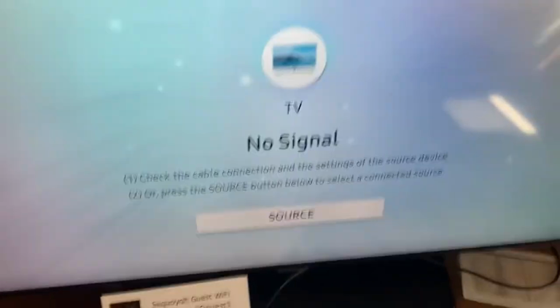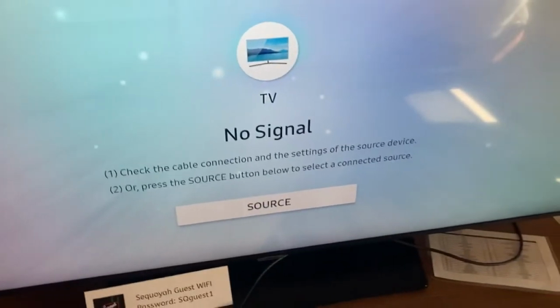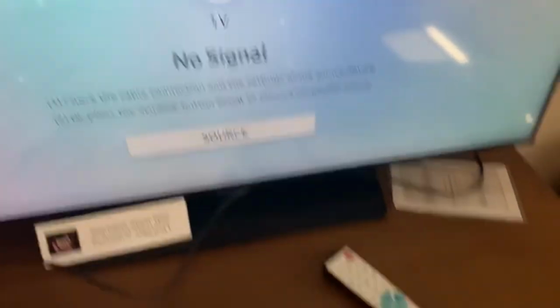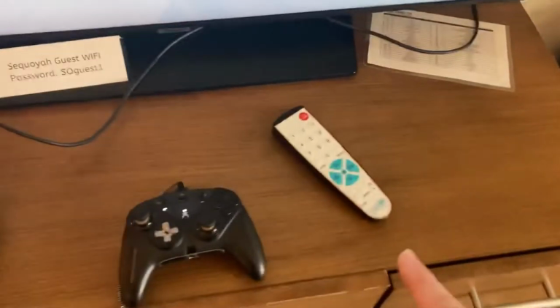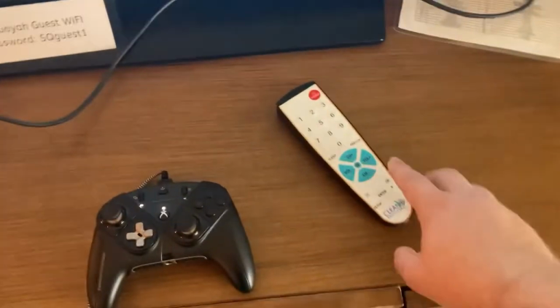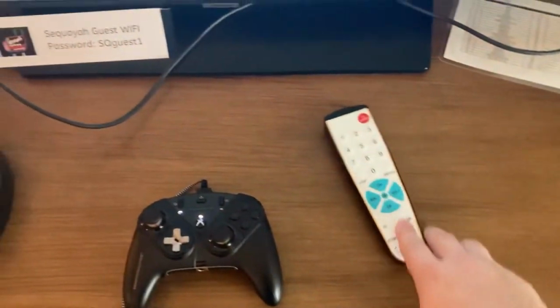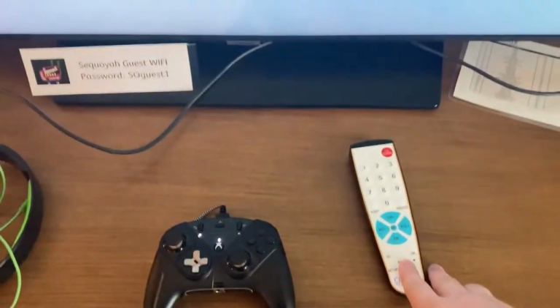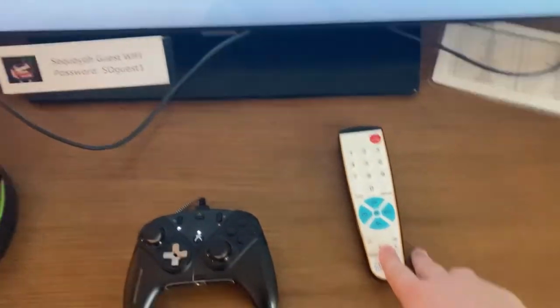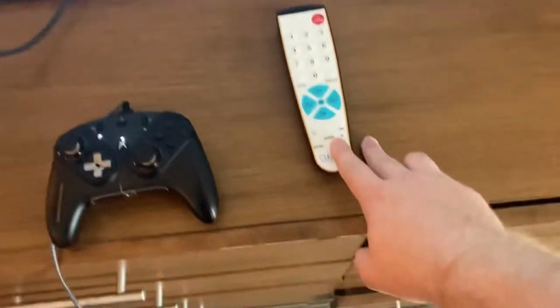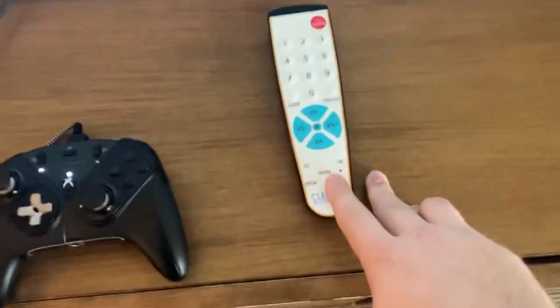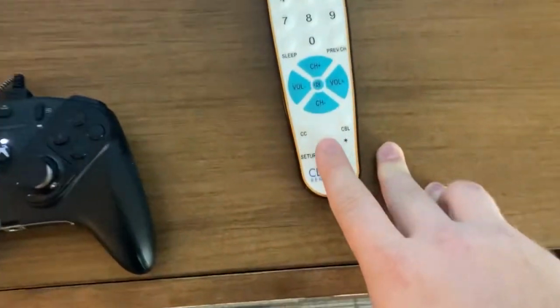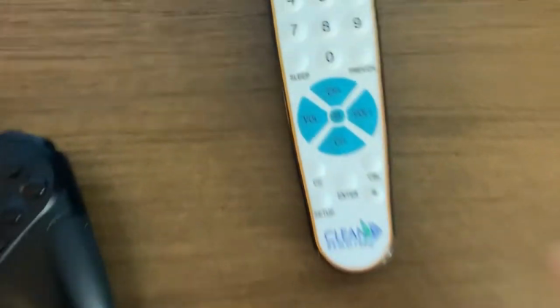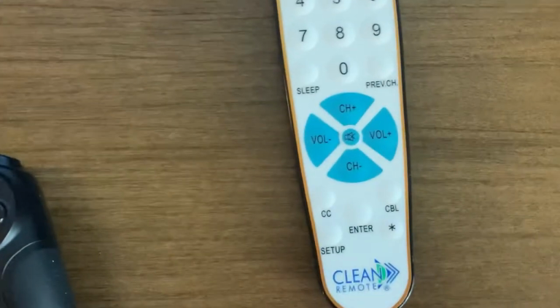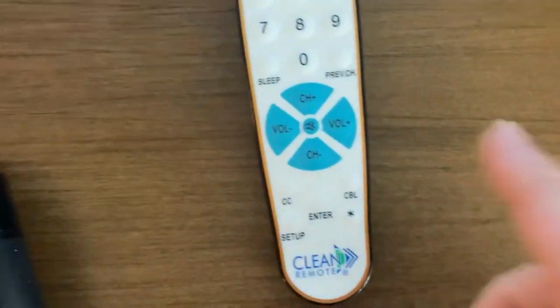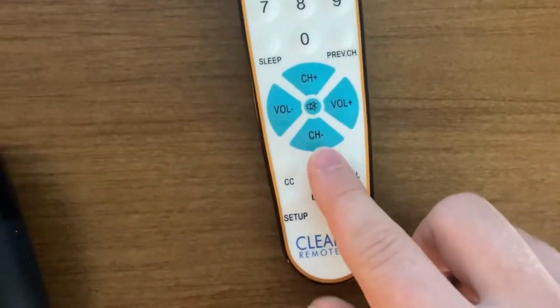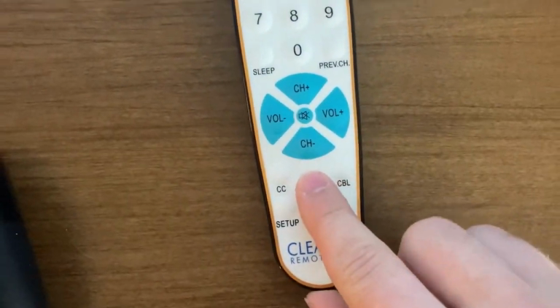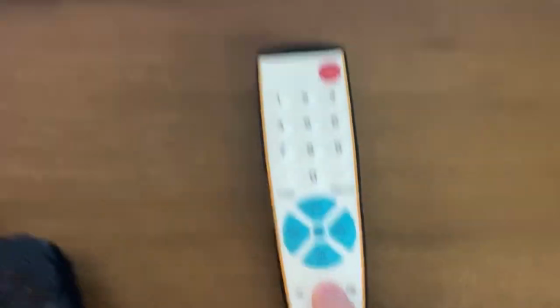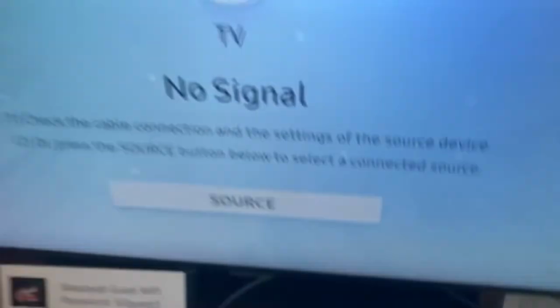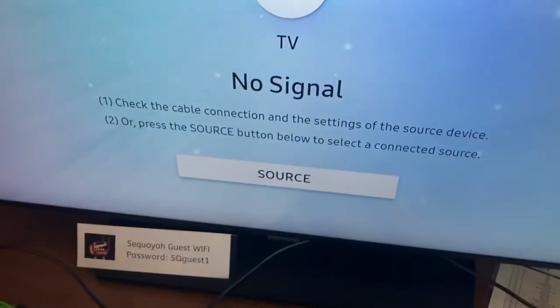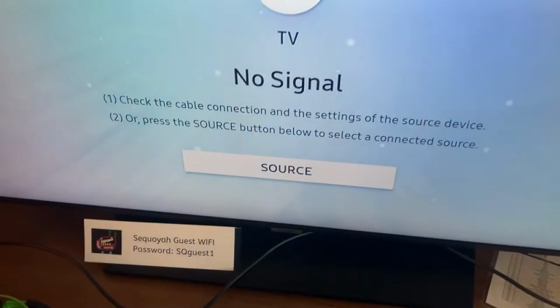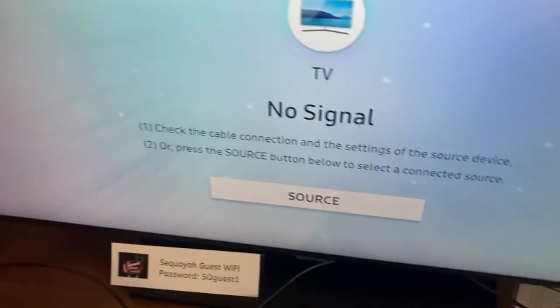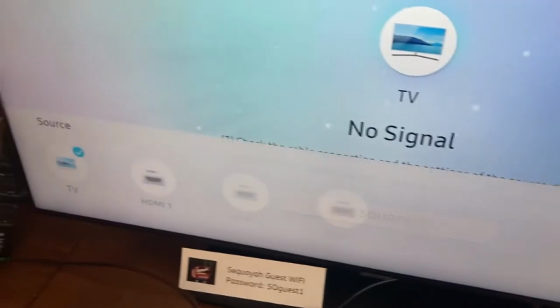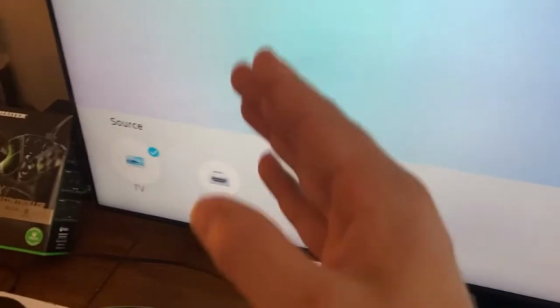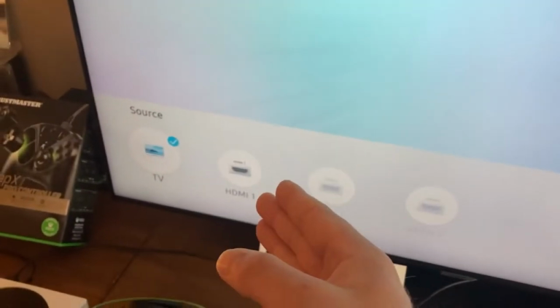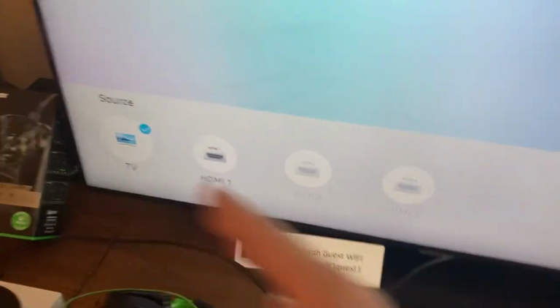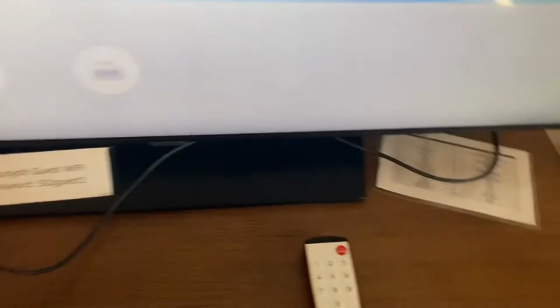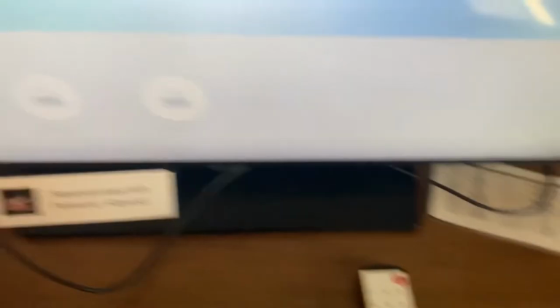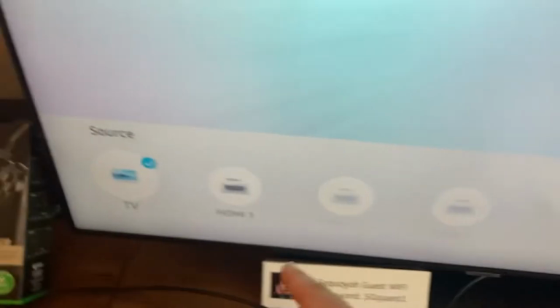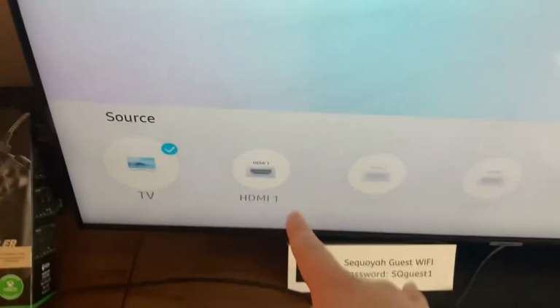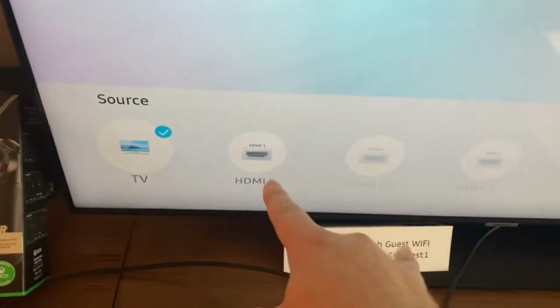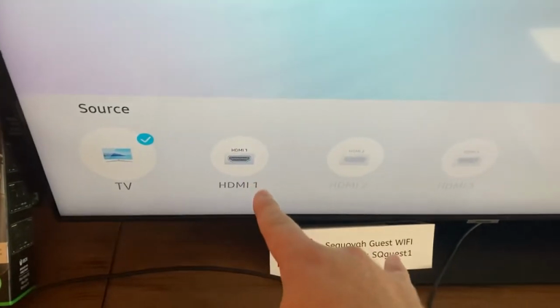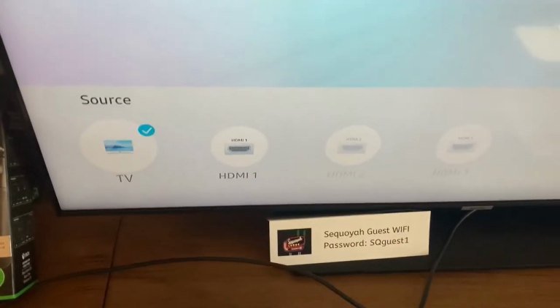Now you have no signal. The problem is there's no arrow keys — it only has an enter. No matter what button I press, I can't get it to go over to HDMI.